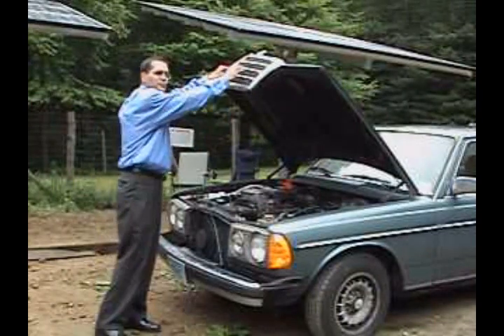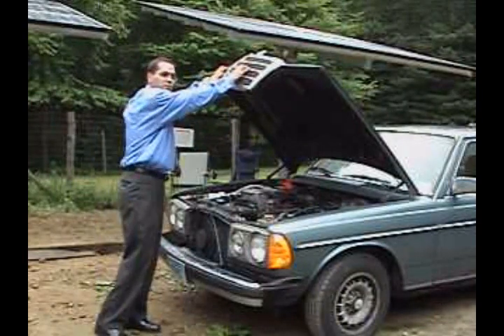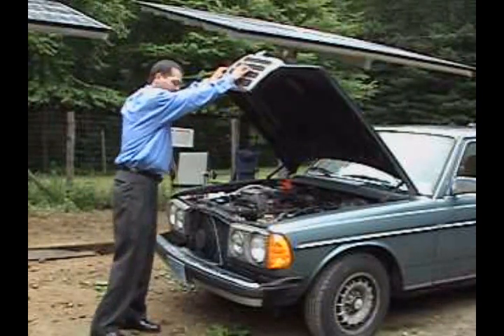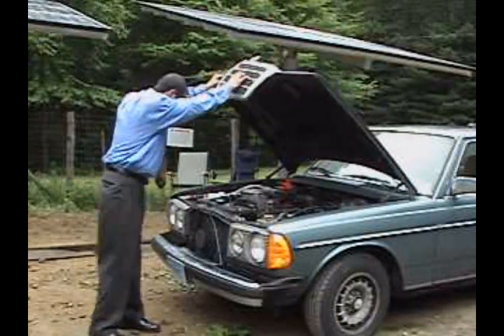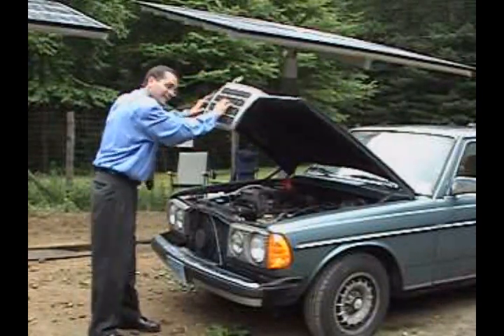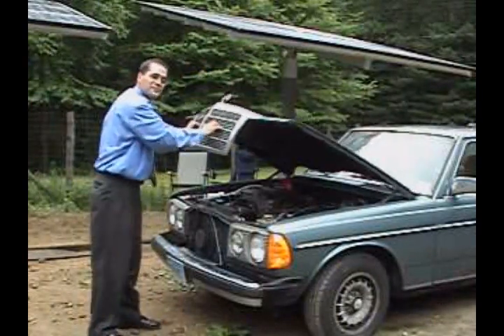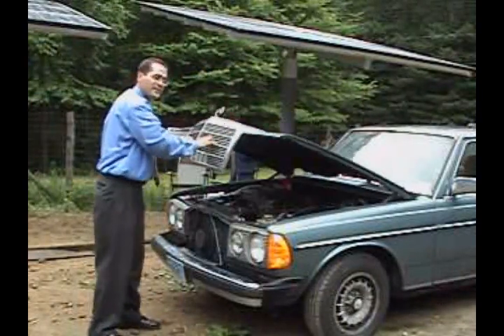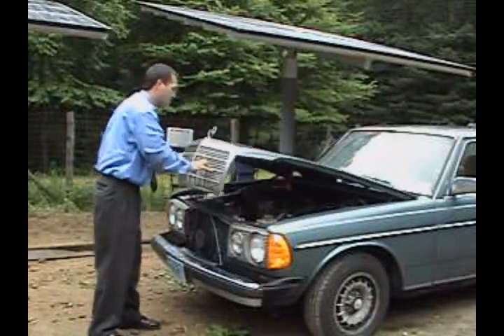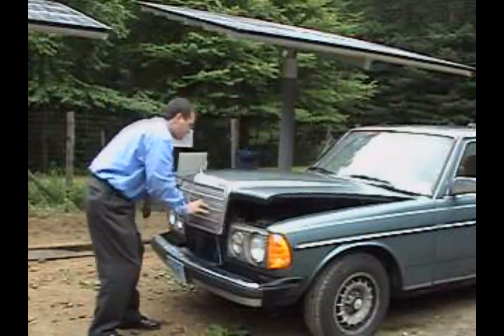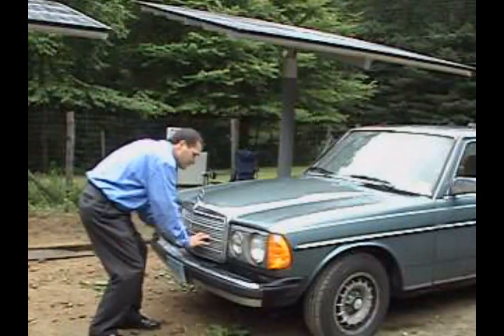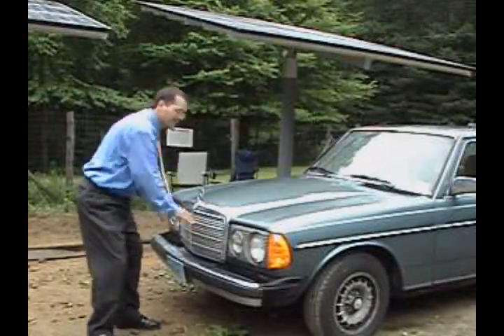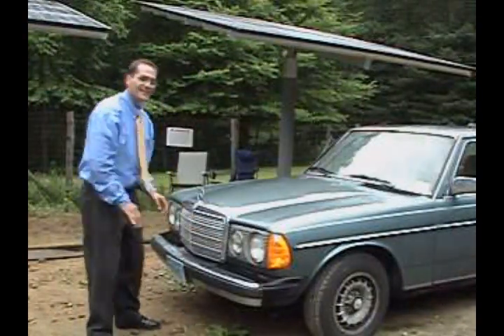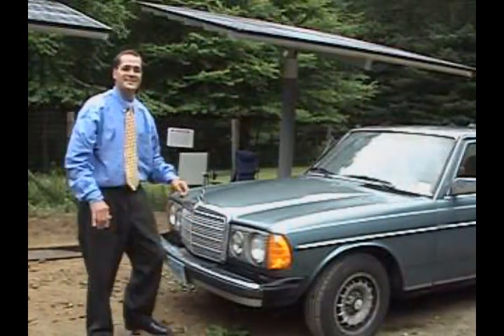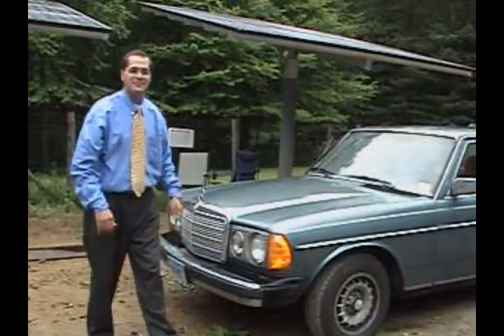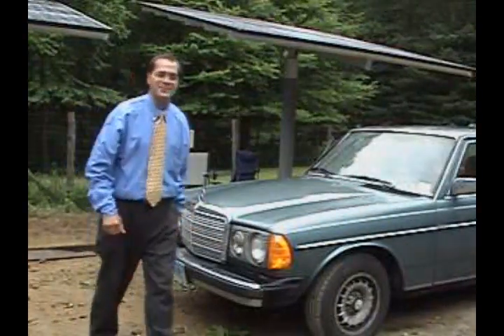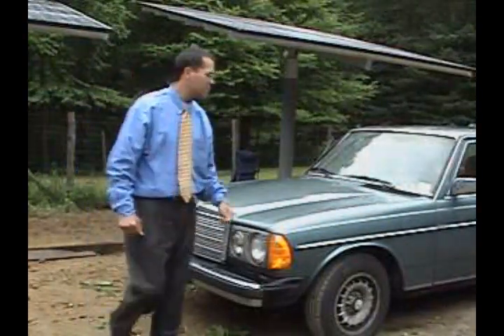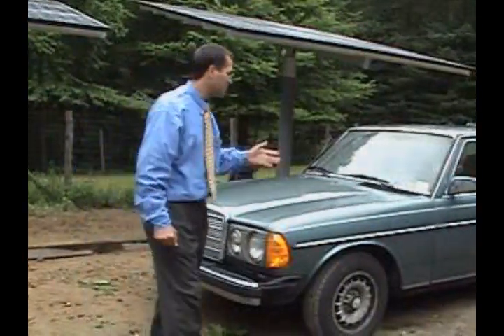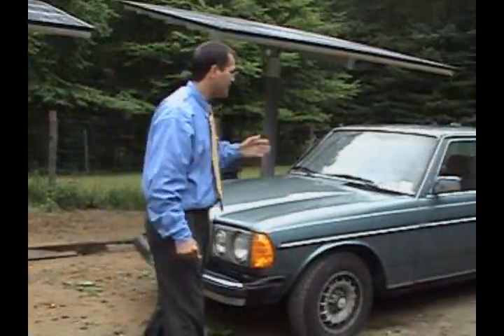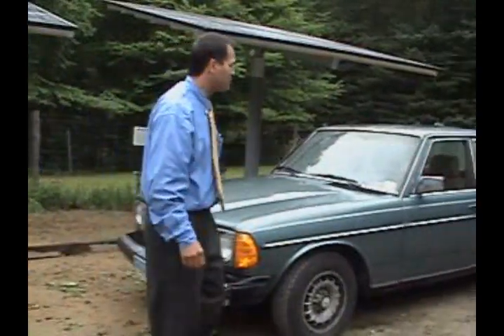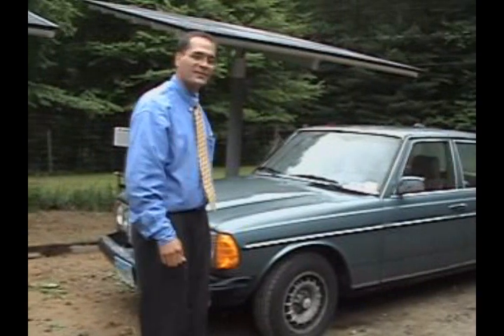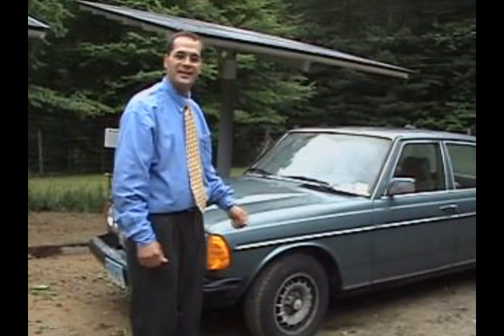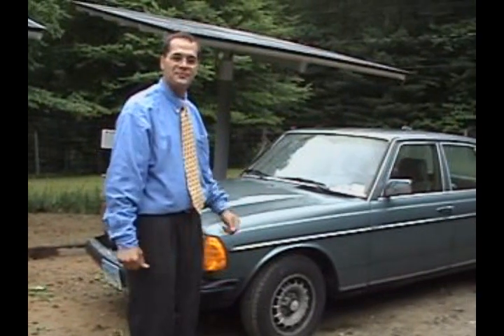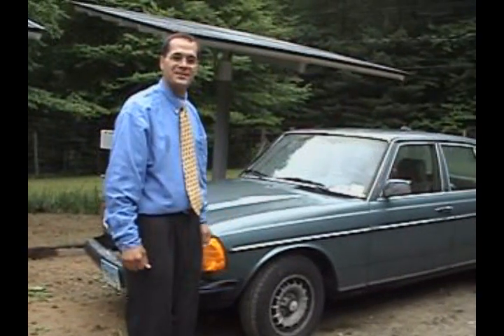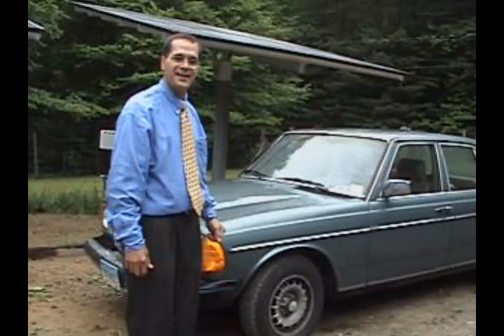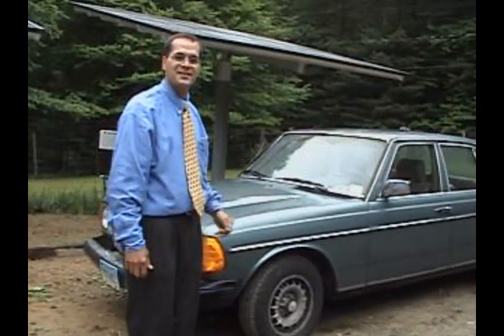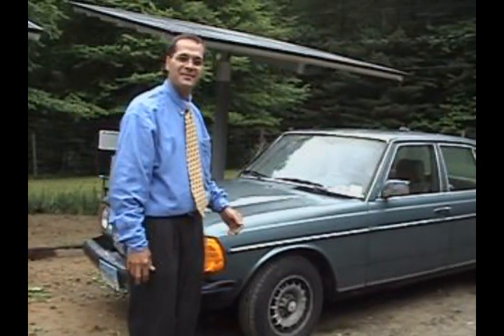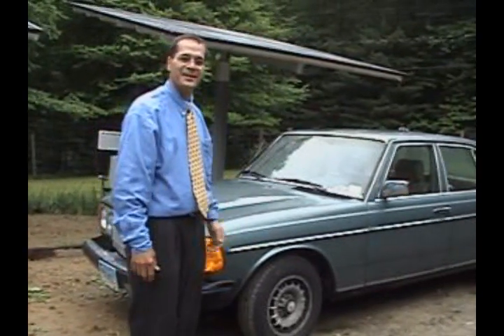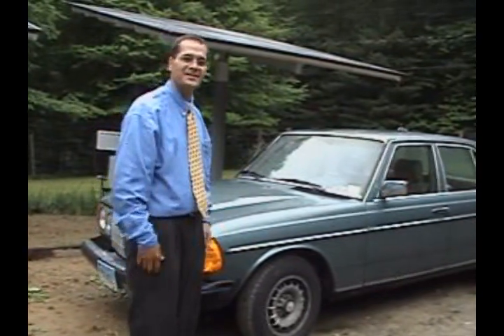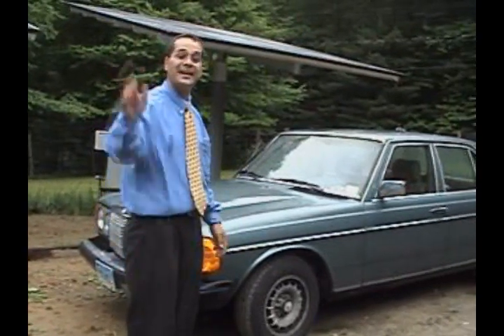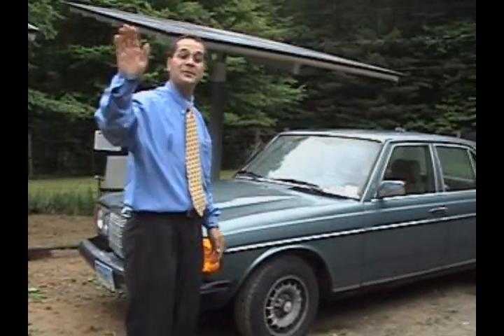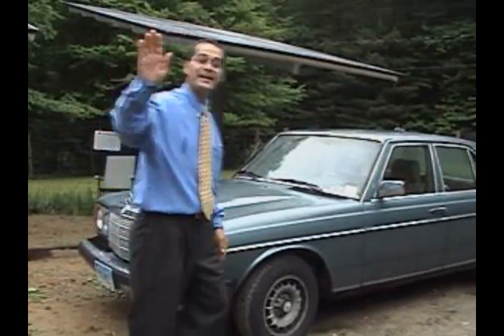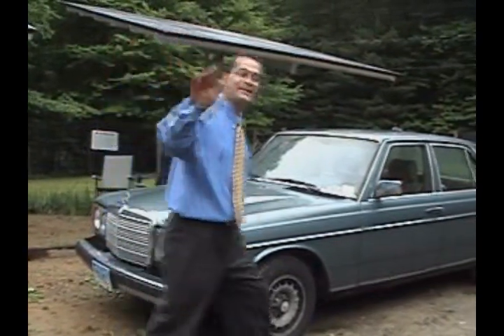Well folks, that's it for today. I think it's time for us to go for a ride in one of Connecticut's first hydrogen hybrid cars. Have a great day.